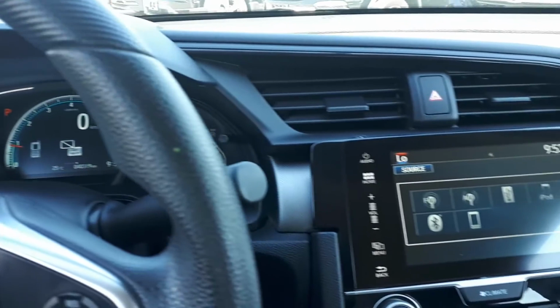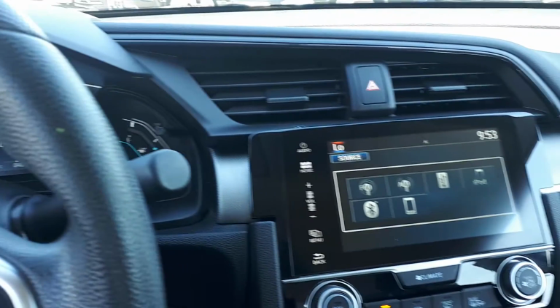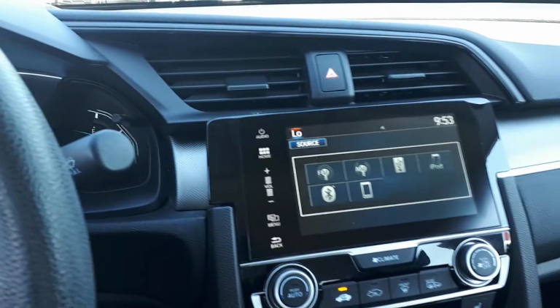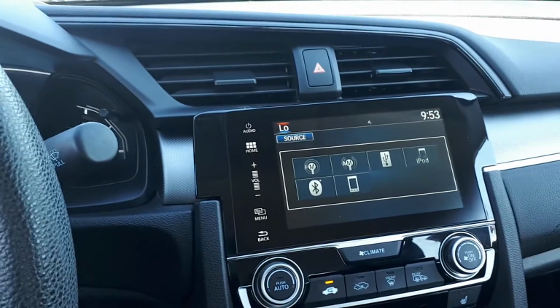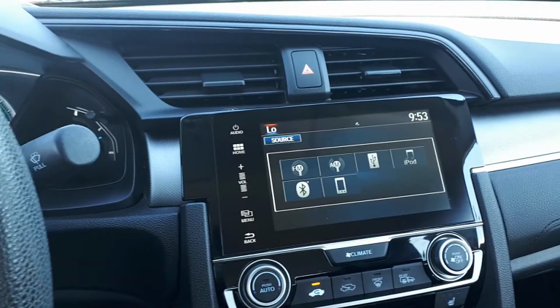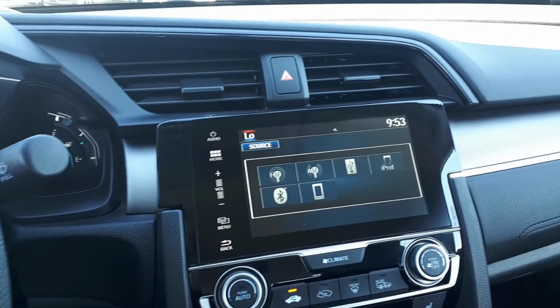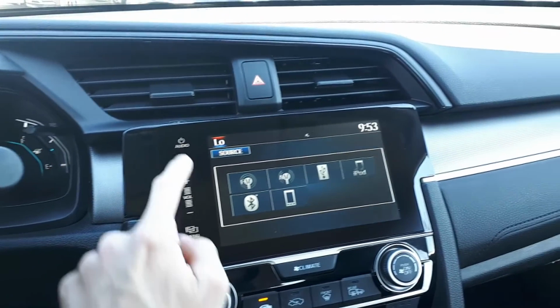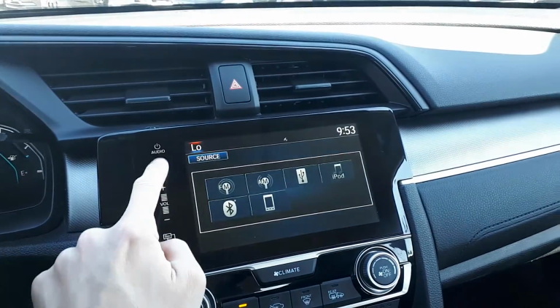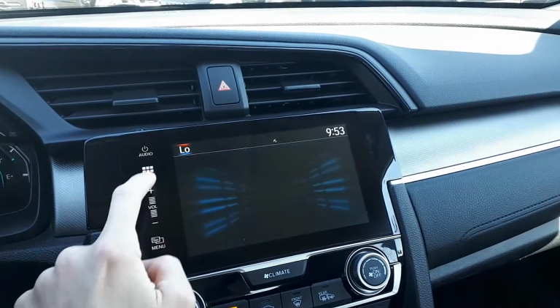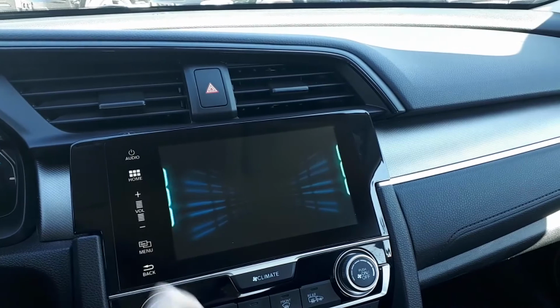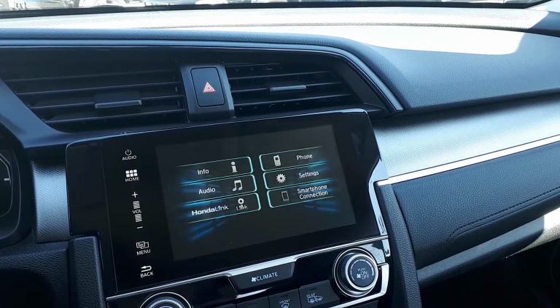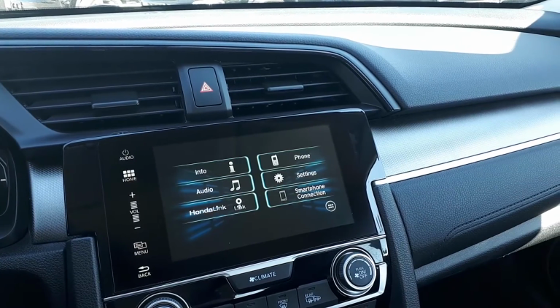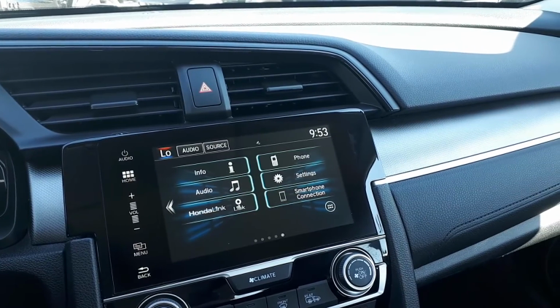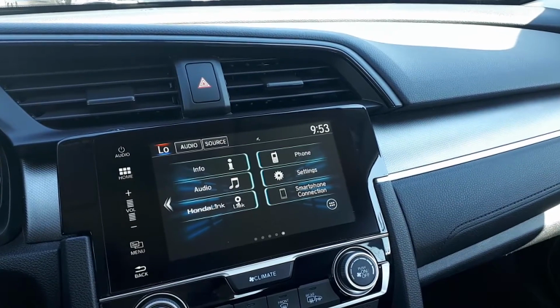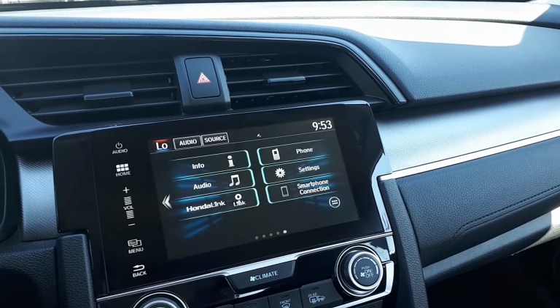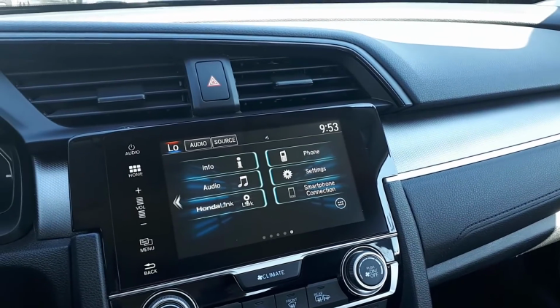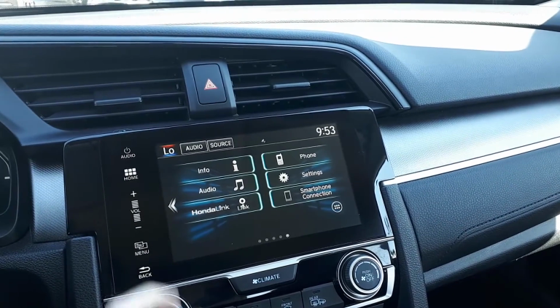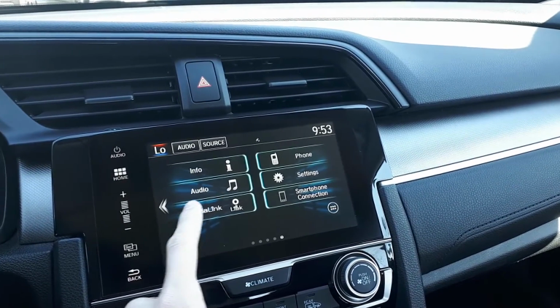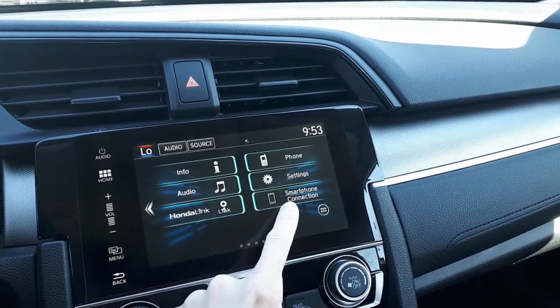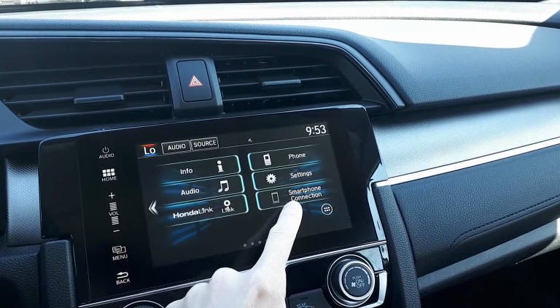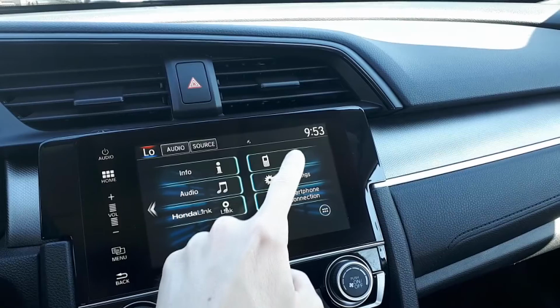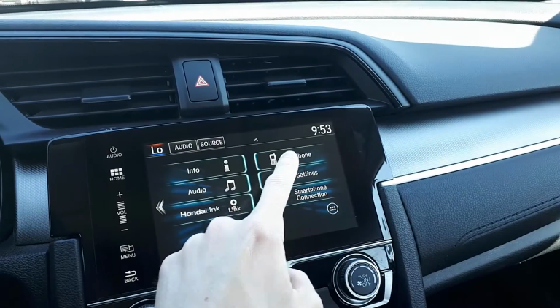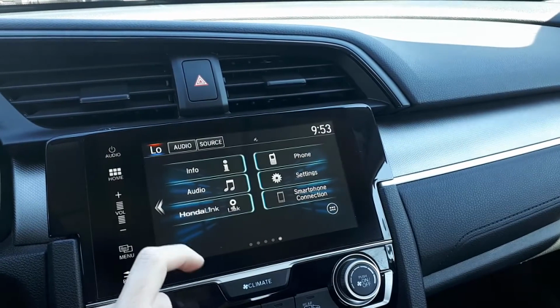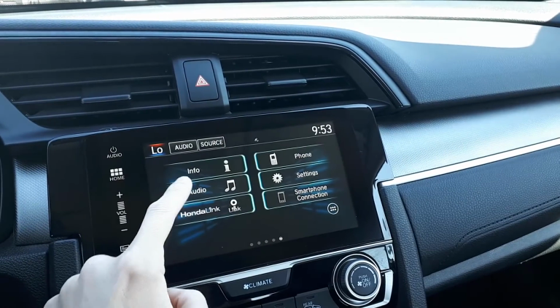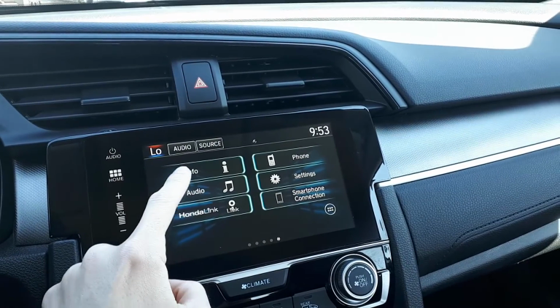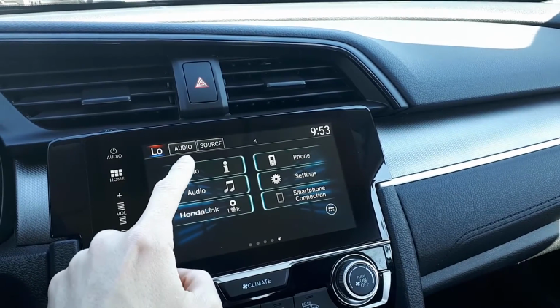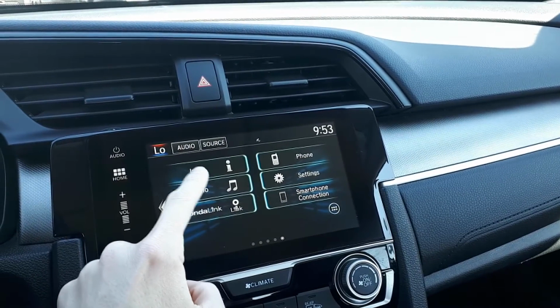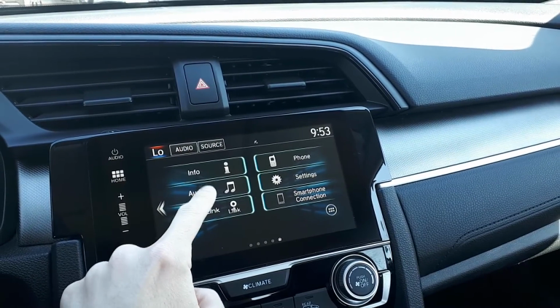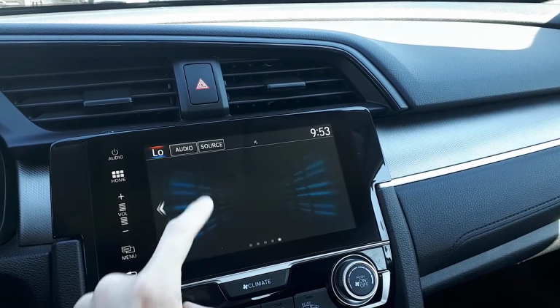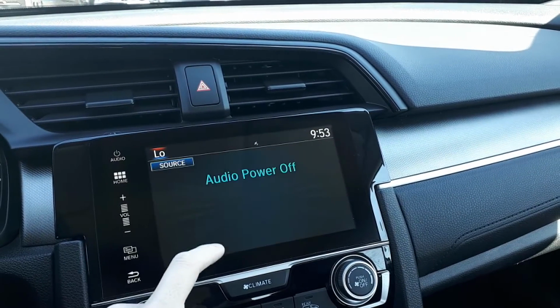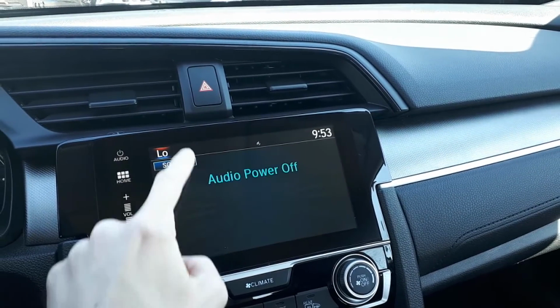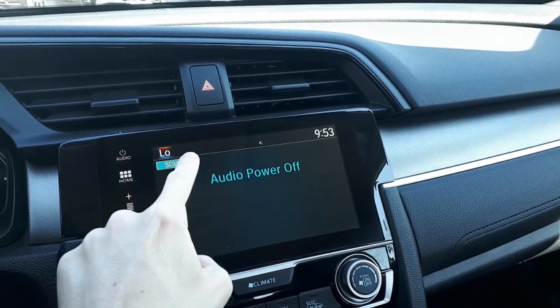There's also a touch screen. We can access Honda Link, smartphone connection, Bluetooth phone connectivity, vehicle info, or audio sources.